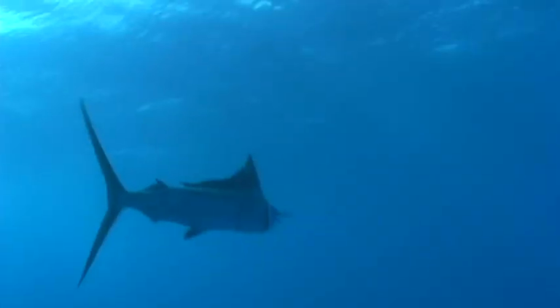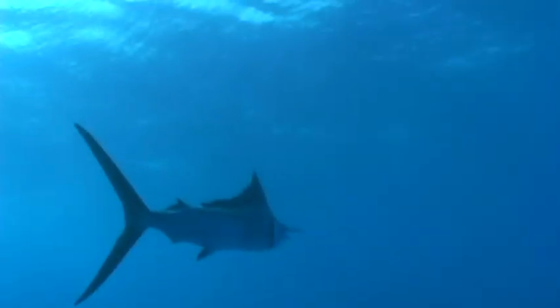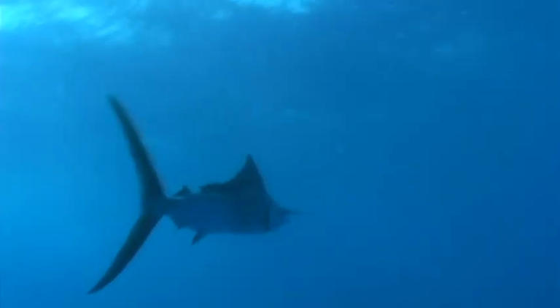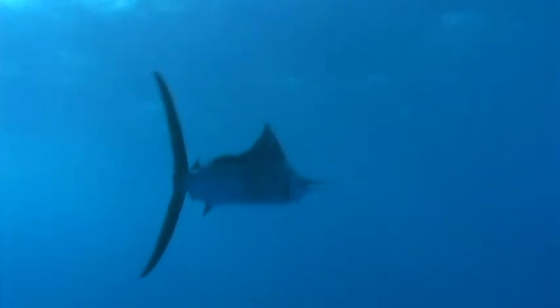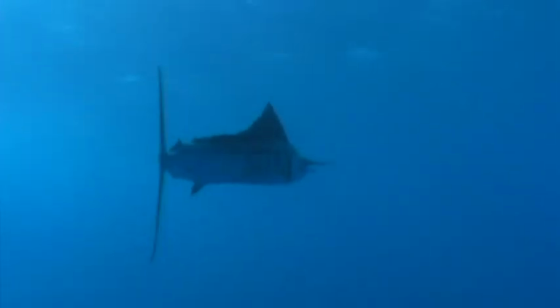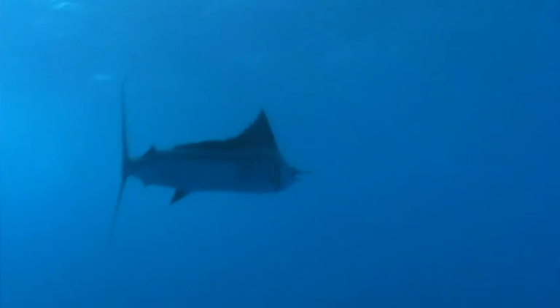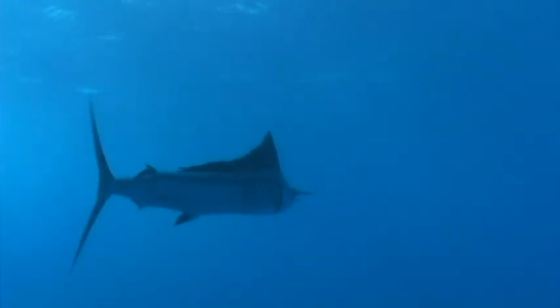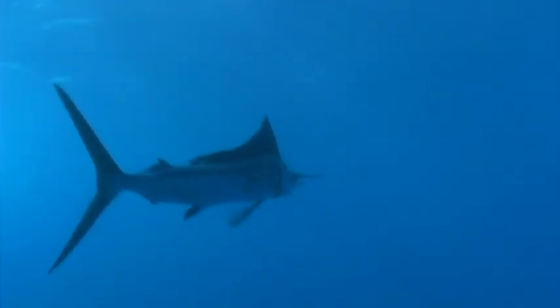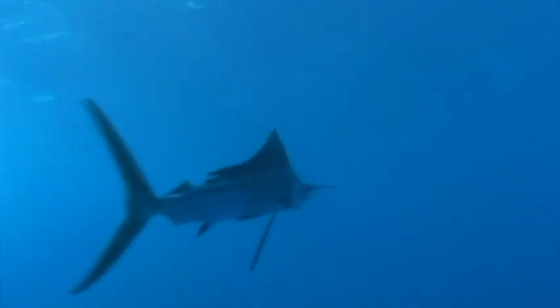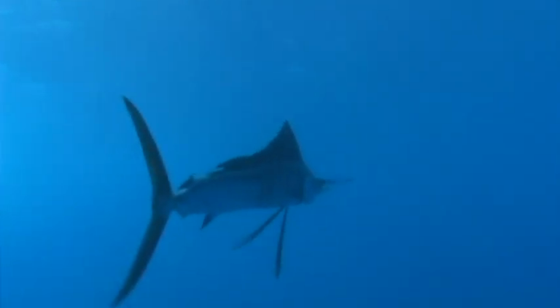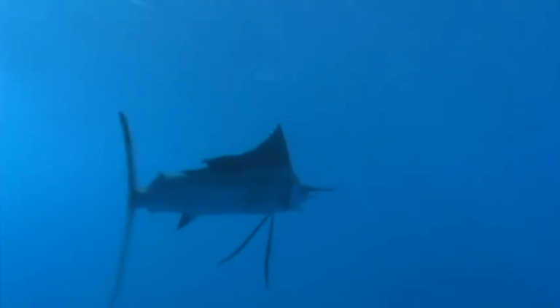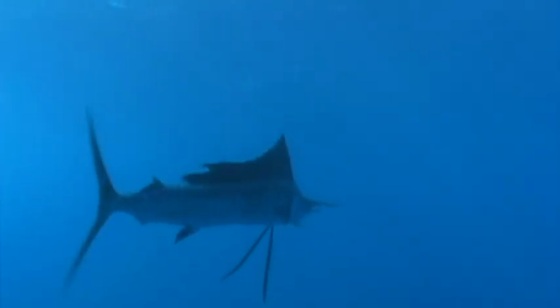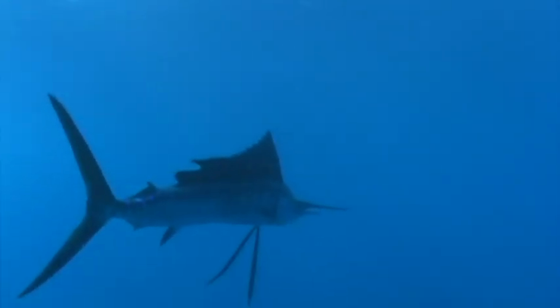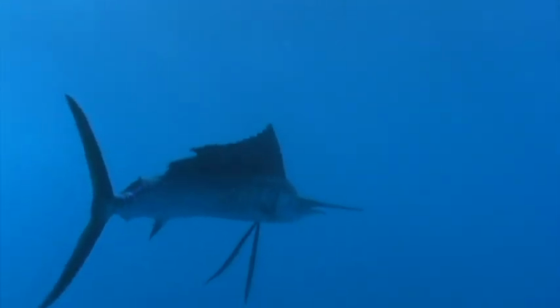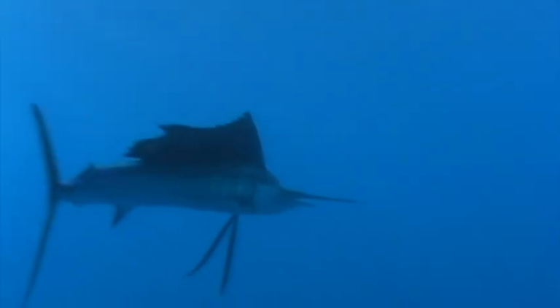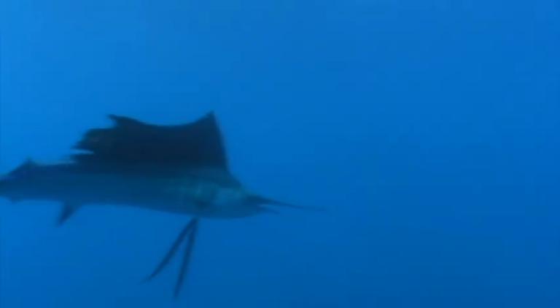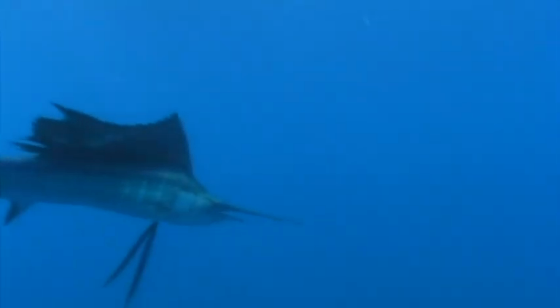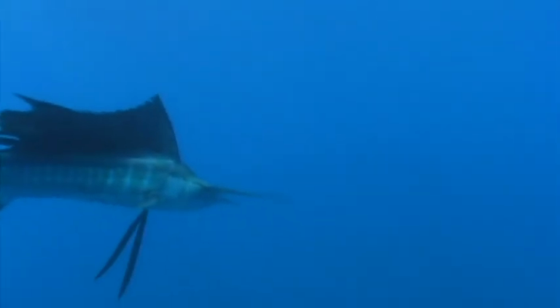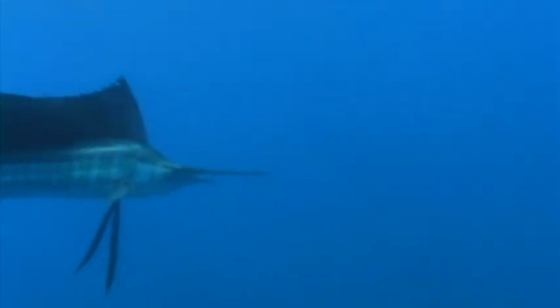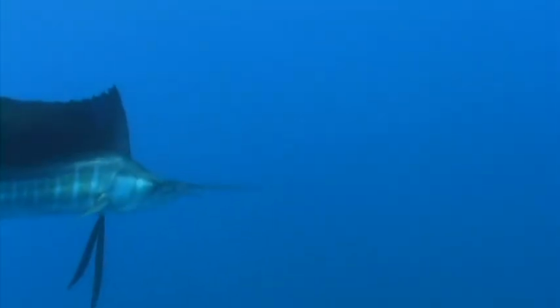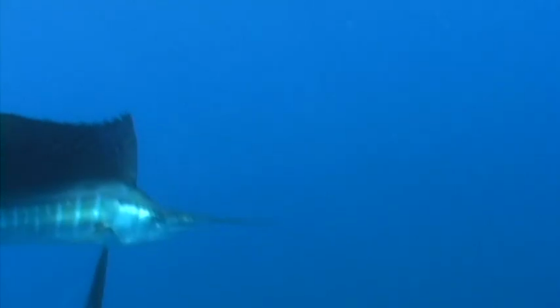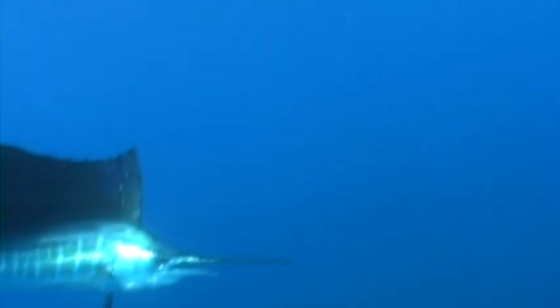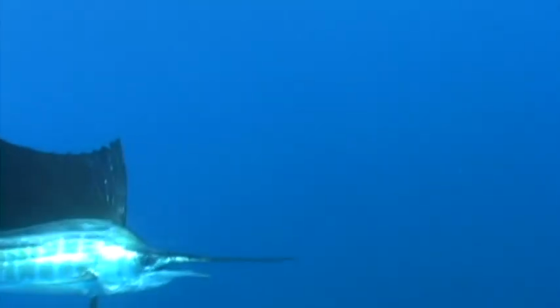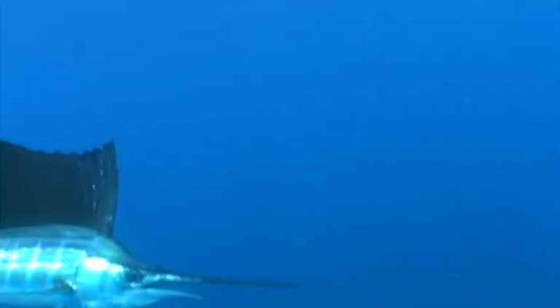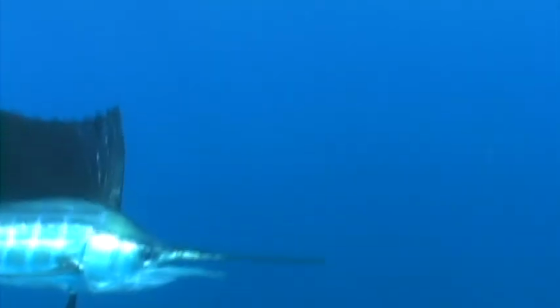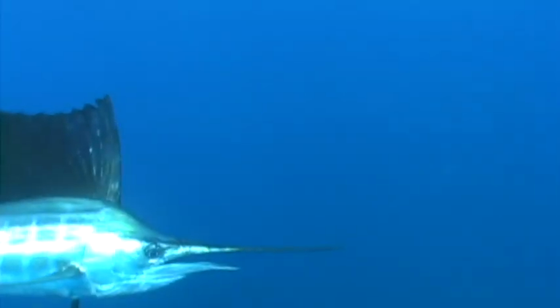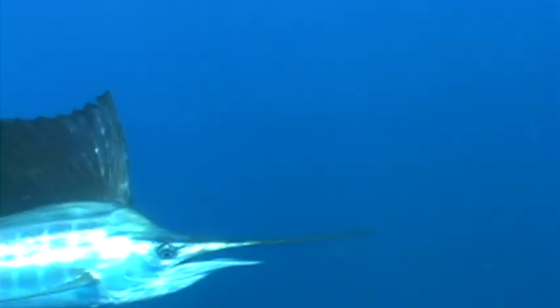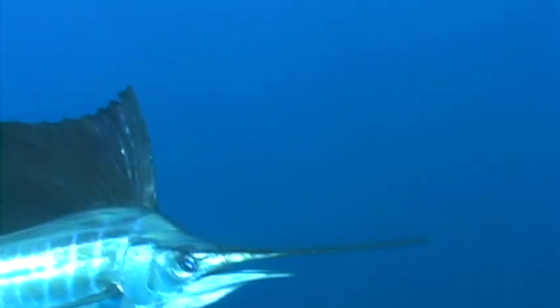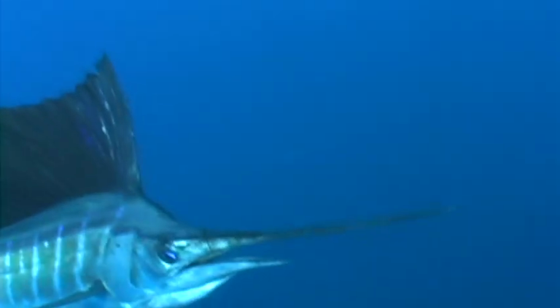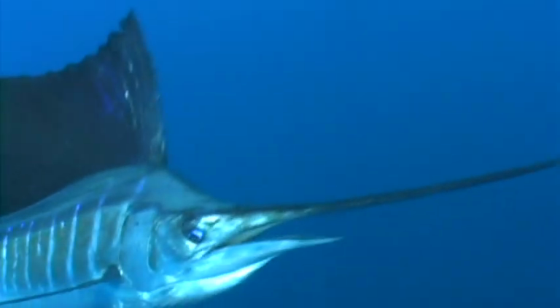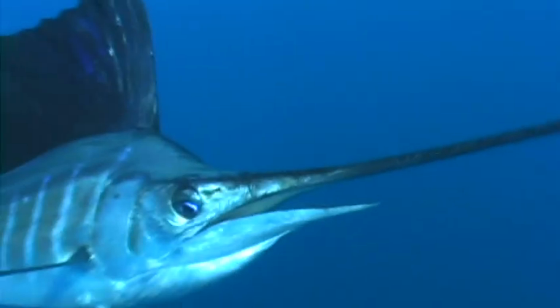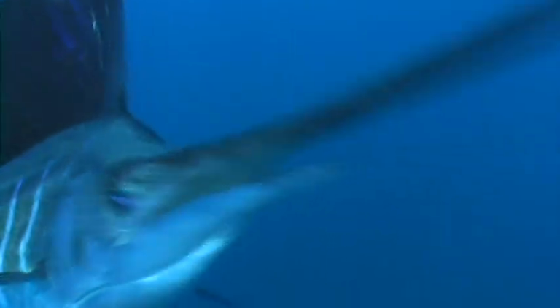They're pretty easy to identify. Like all billfish, sailfish possess an extension of the upper jawbone to form a bill. This is not only used for hunting, but it also makes the fish really hydrodynamic and a very fast swimmer.